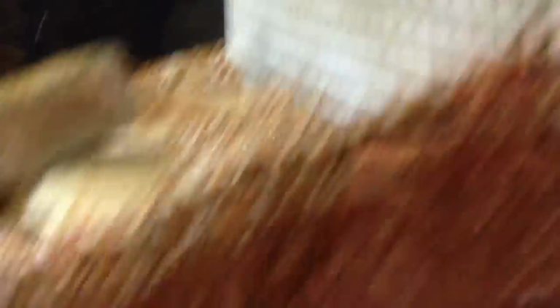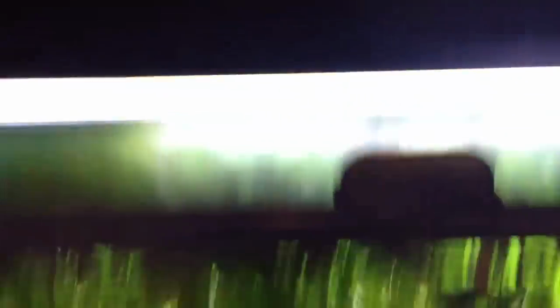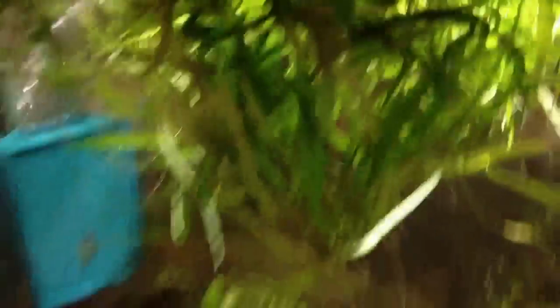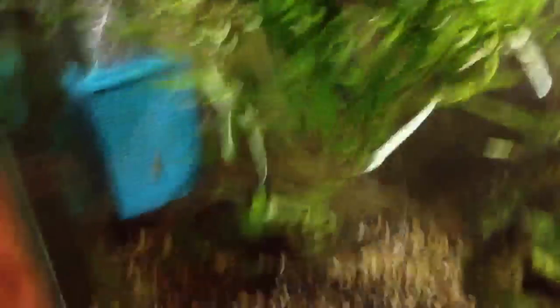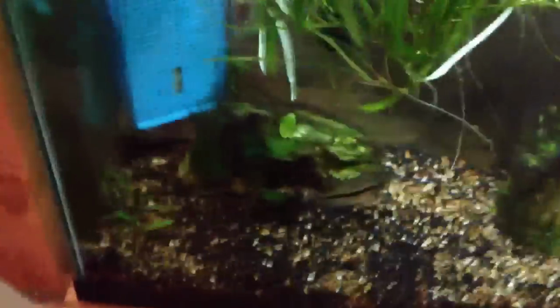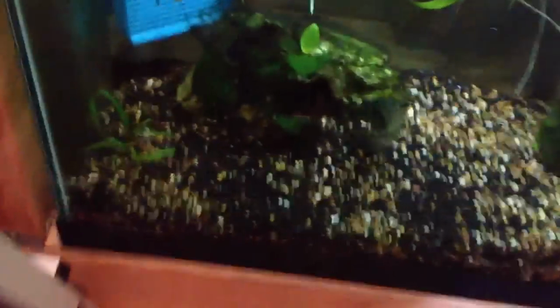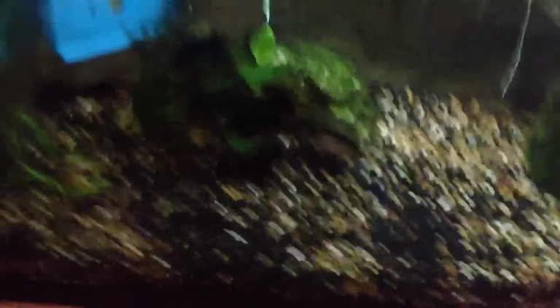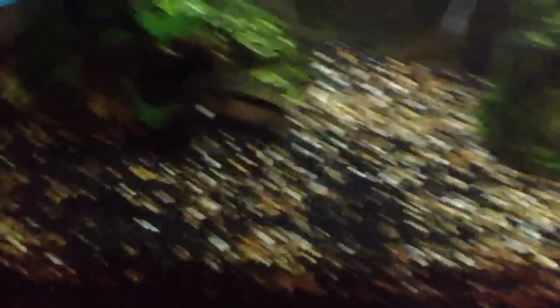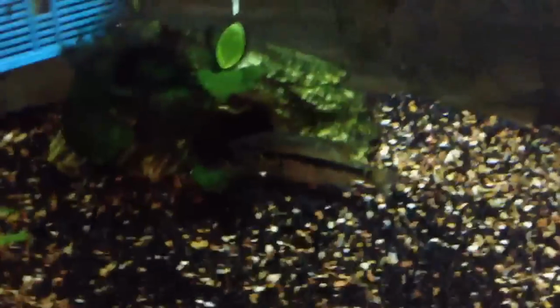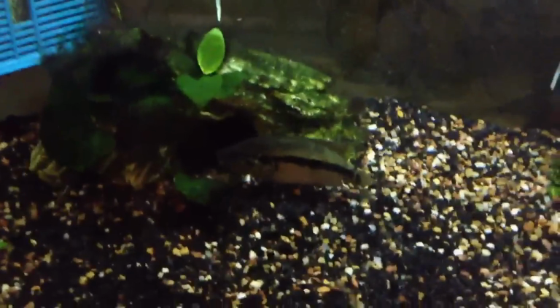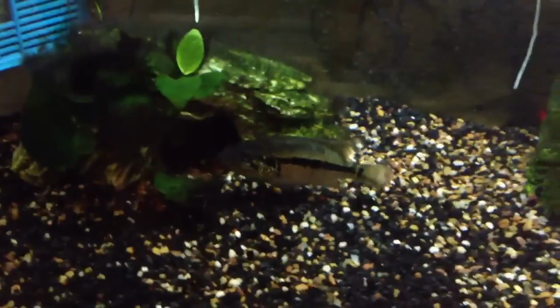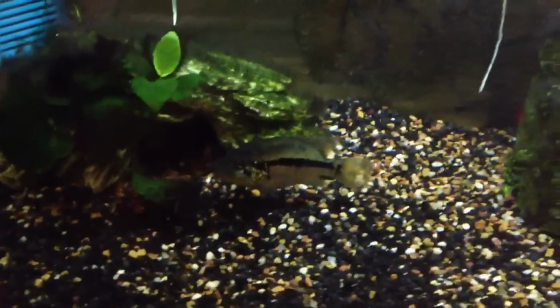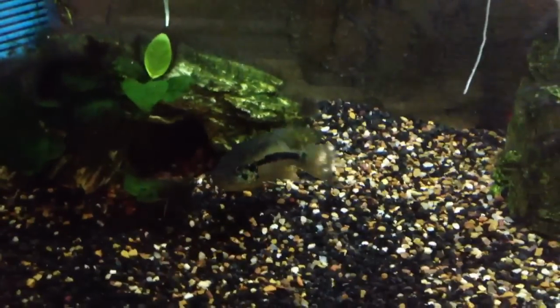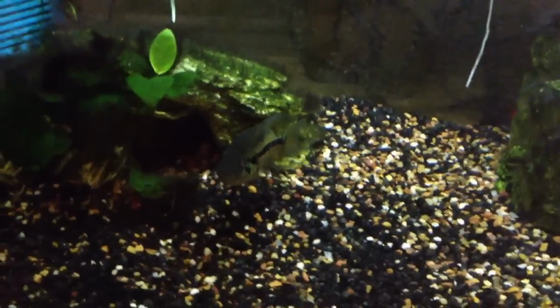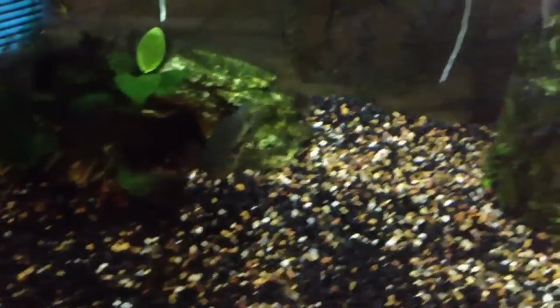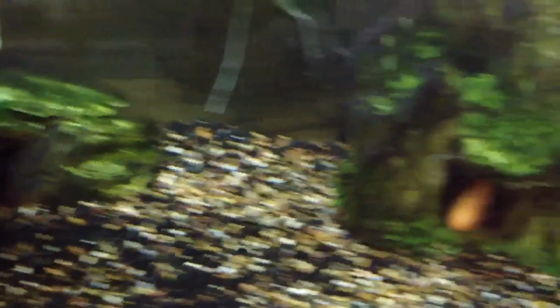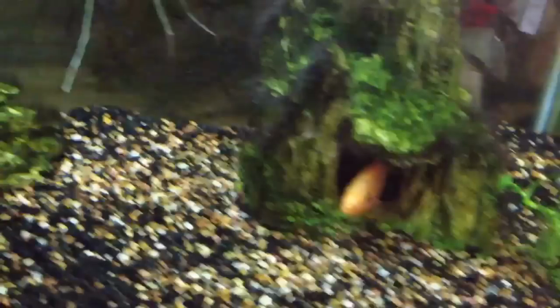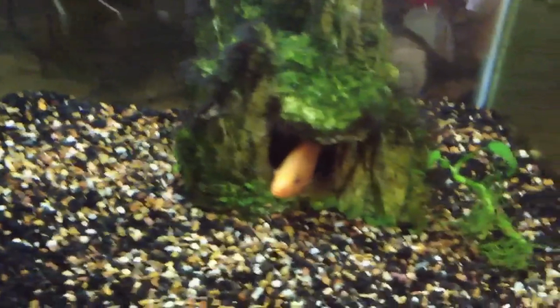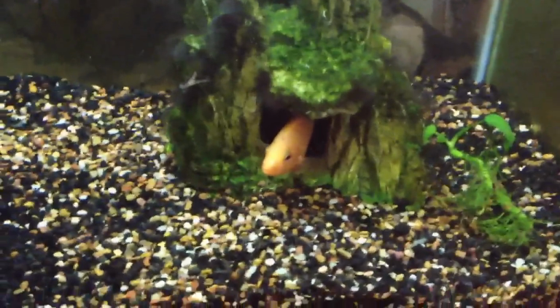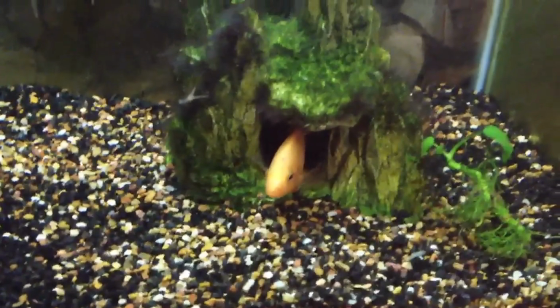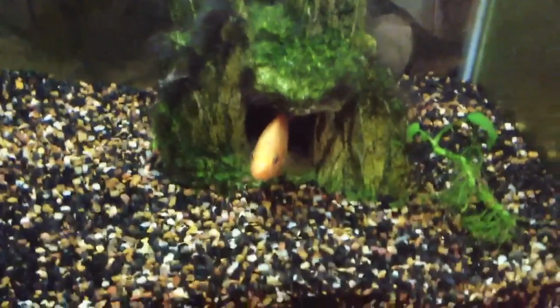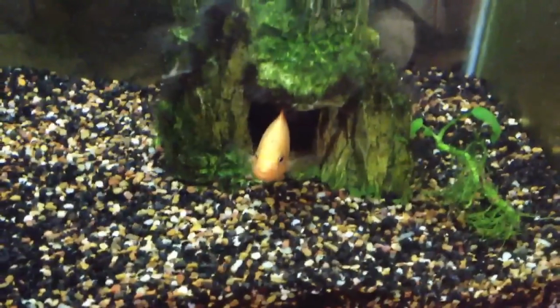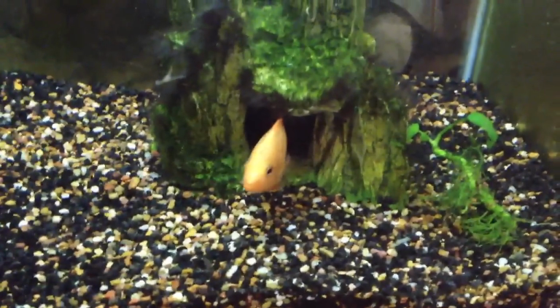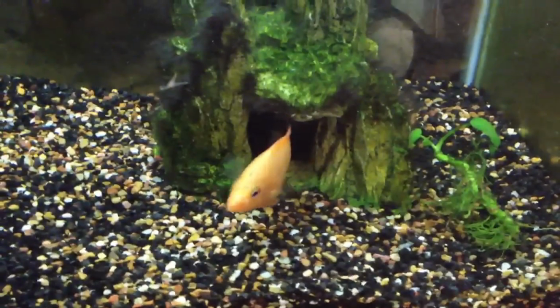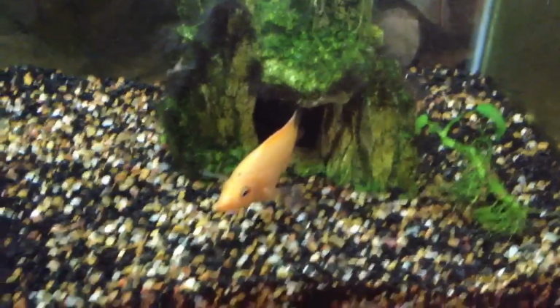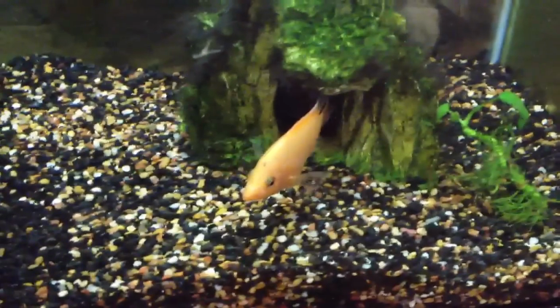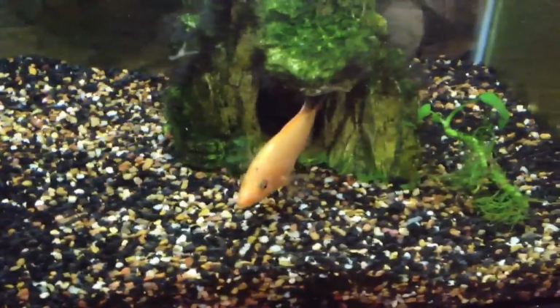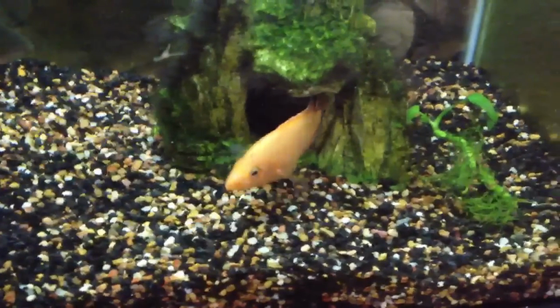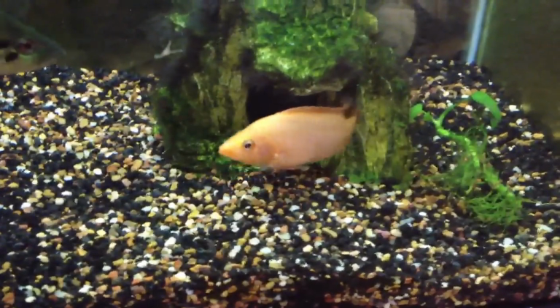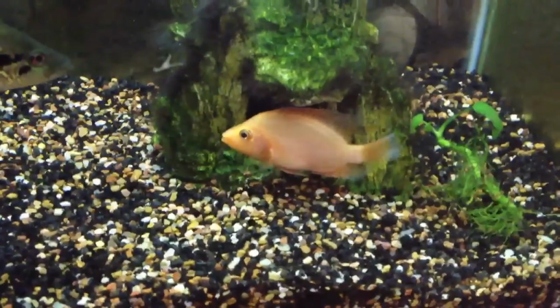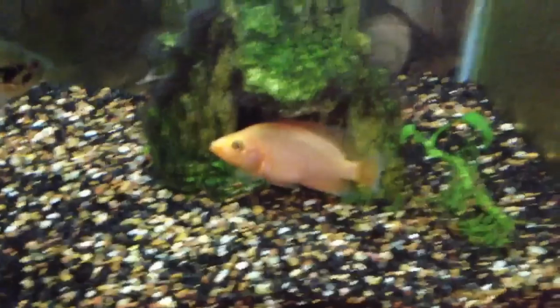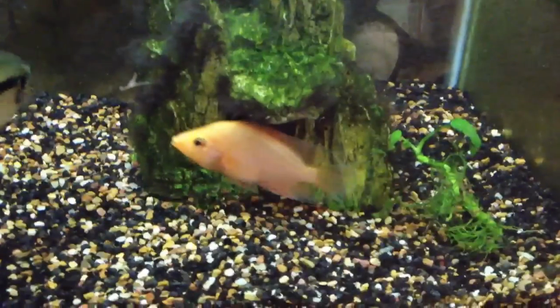We pan down to the little 30 gallon I have here. You can see a little female I got there — a little amphilophus labiatus. Red devil, you know, whatever.